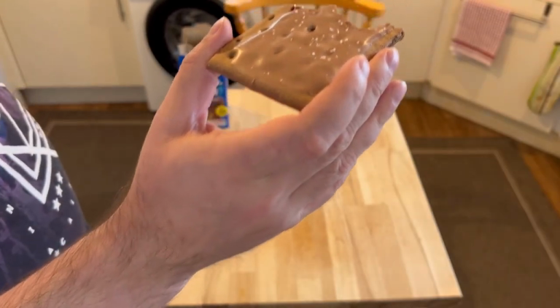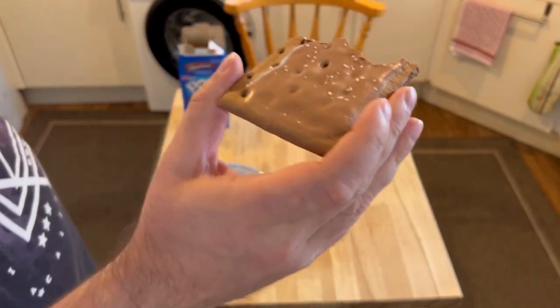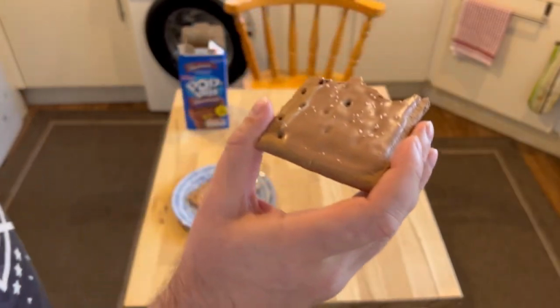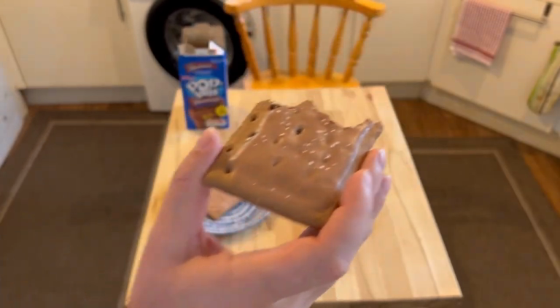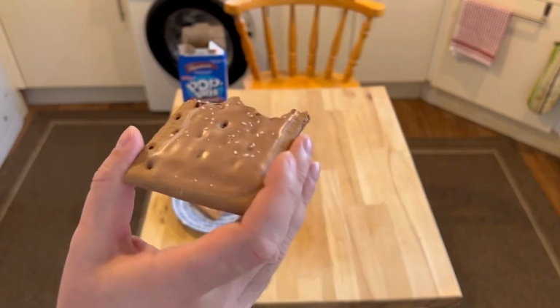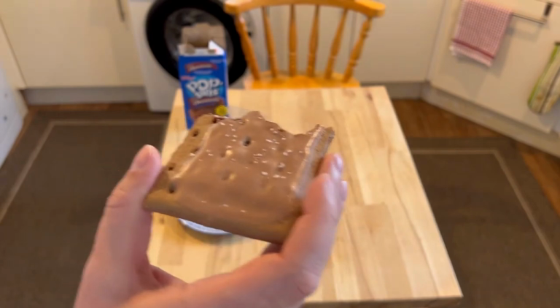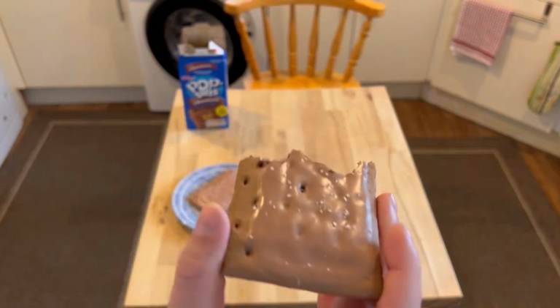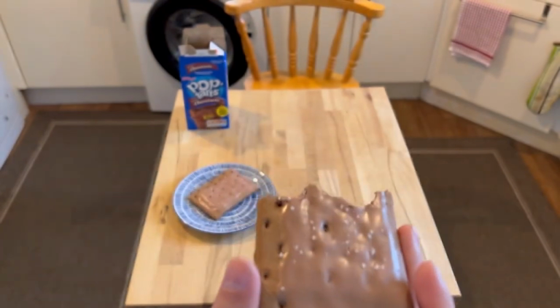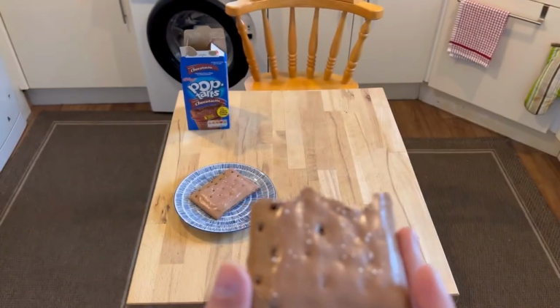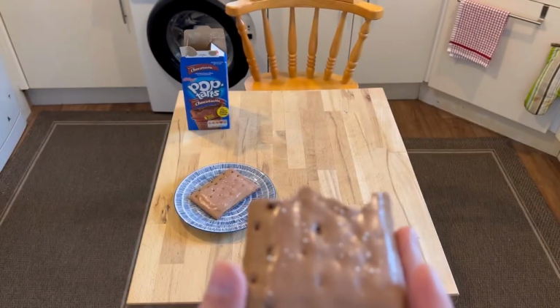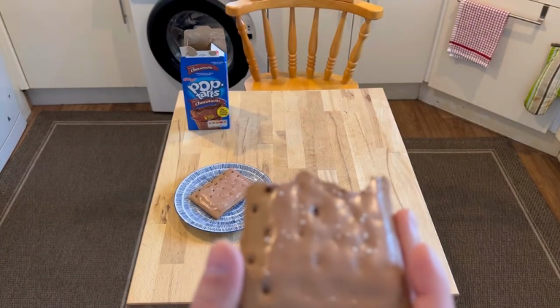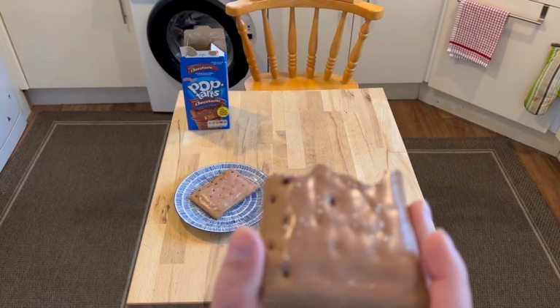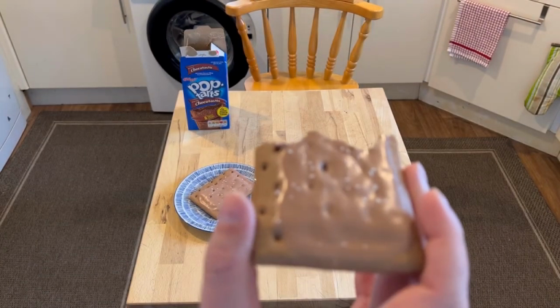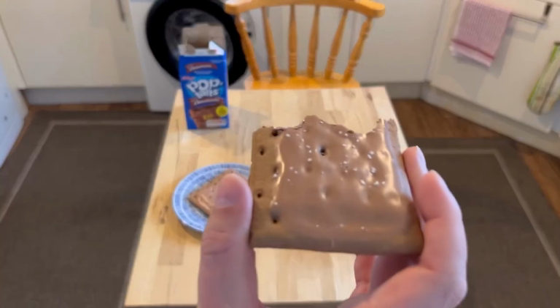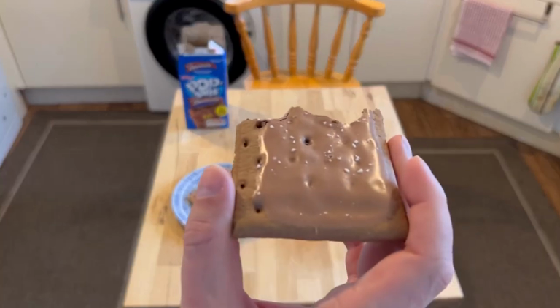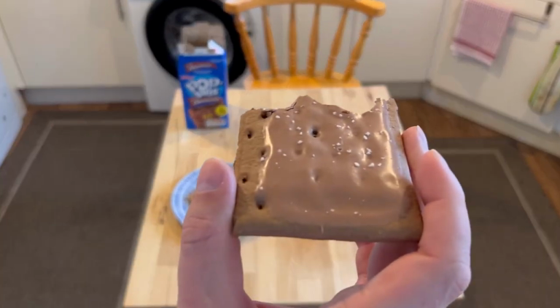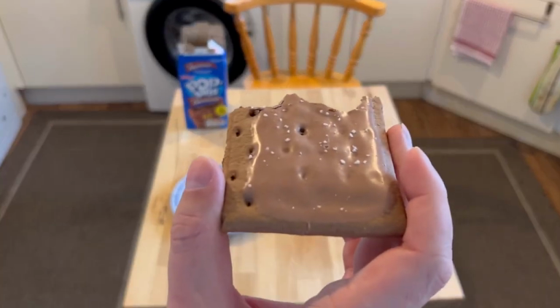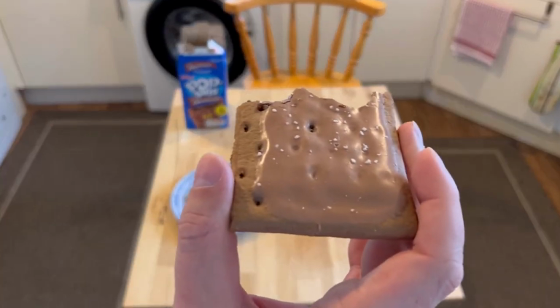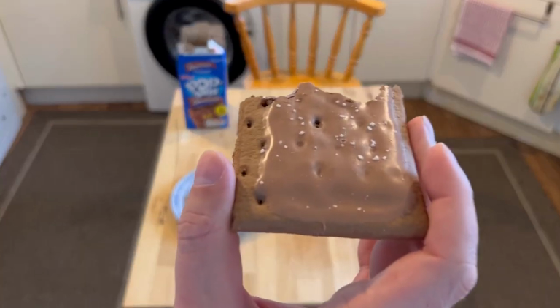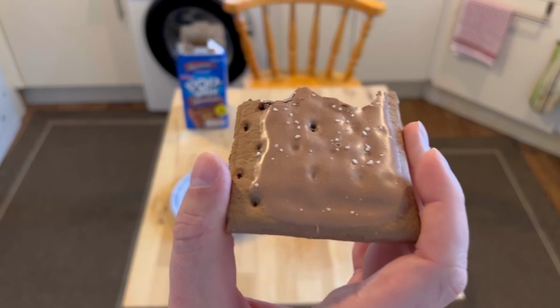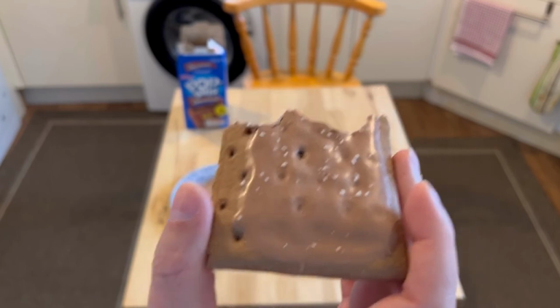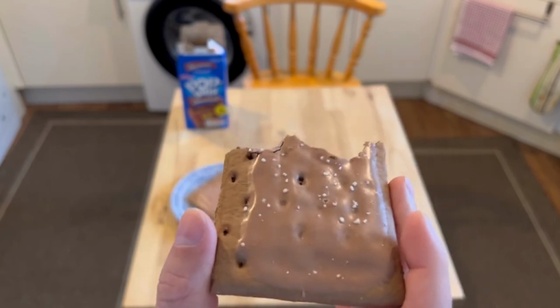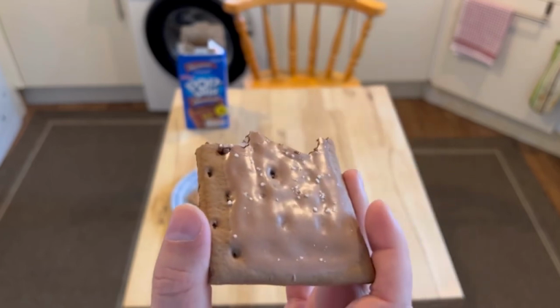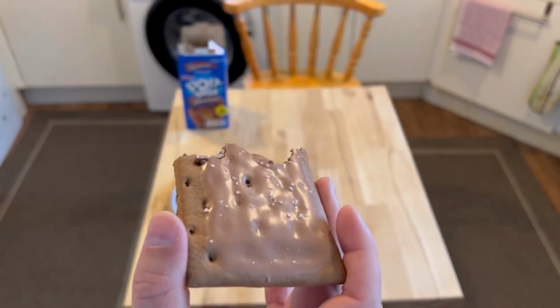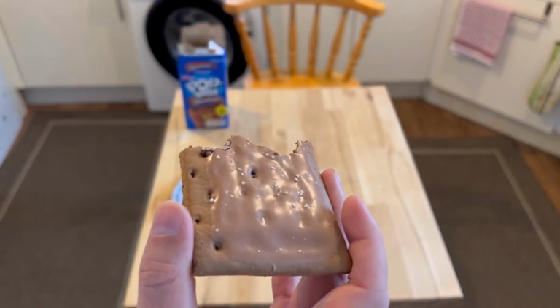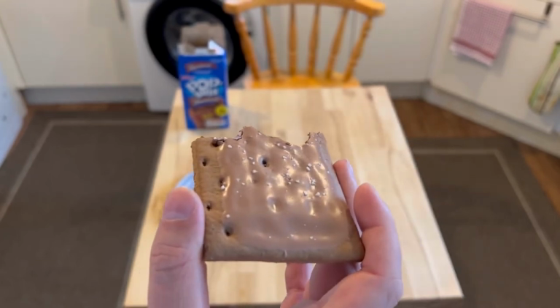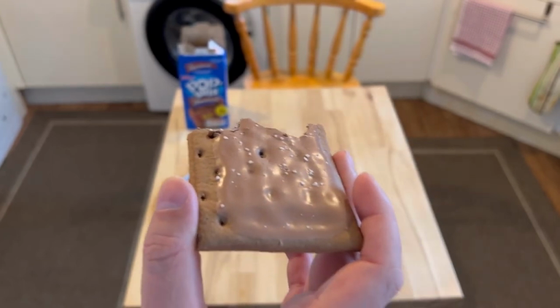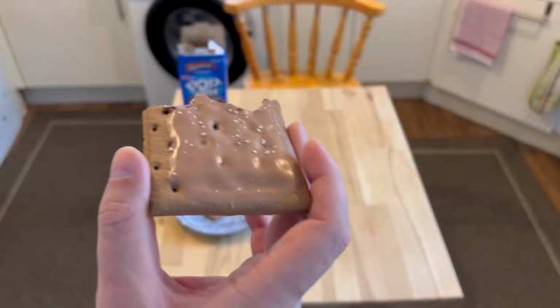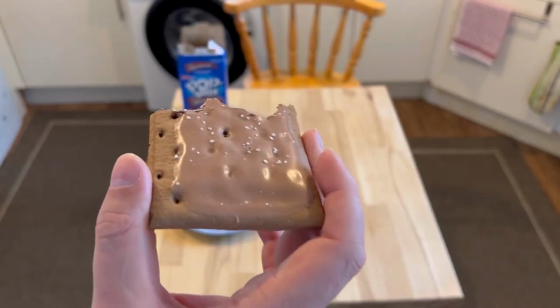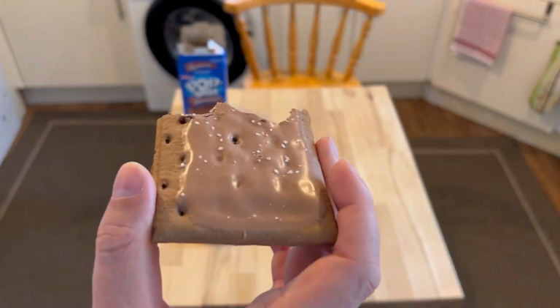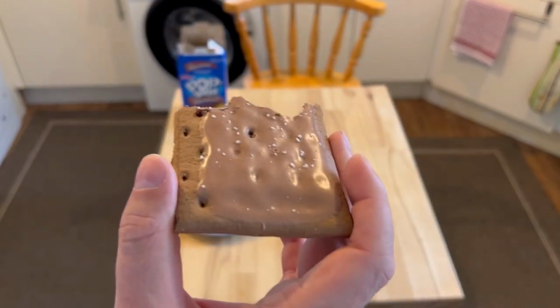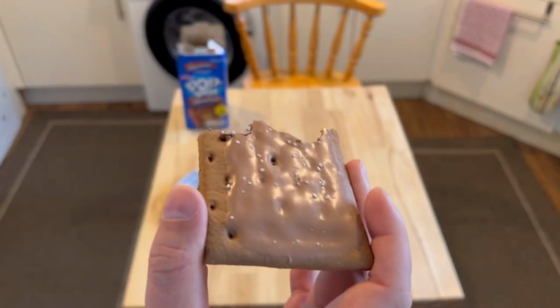Okay, that's been frosted chocolate pop-tarts. It's only a brief video — there'll probably be another one out today as well. Thanks for watching, please like and subscribe. Bye!